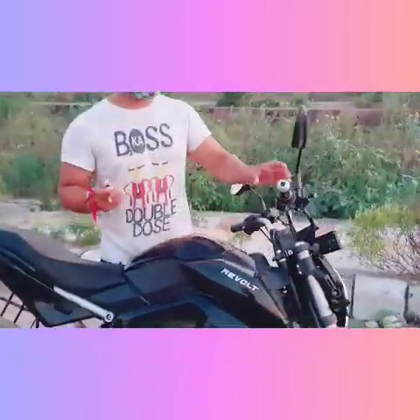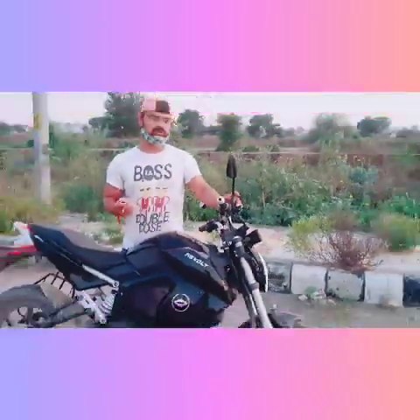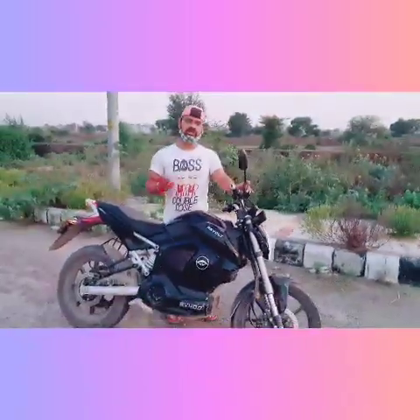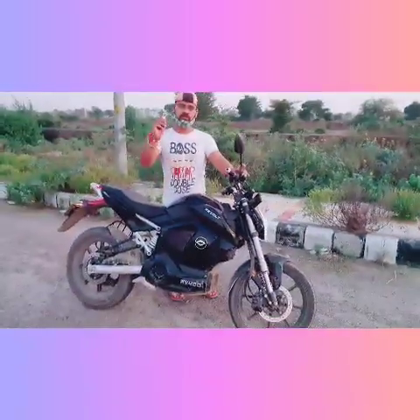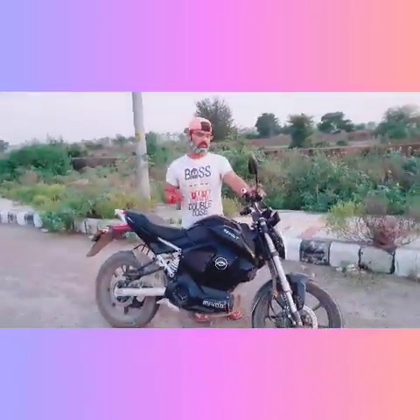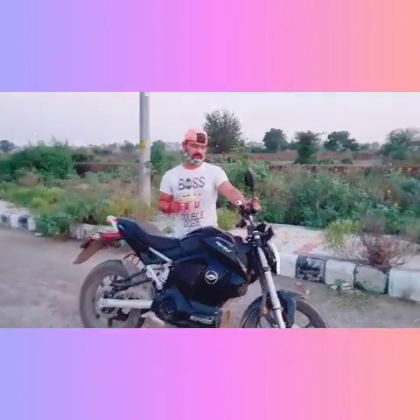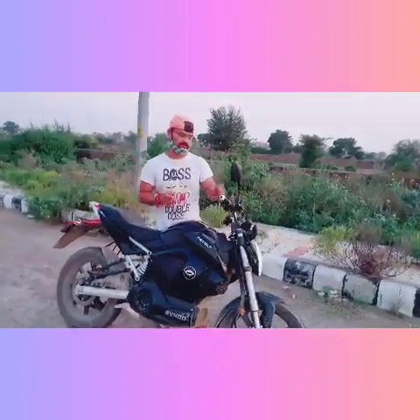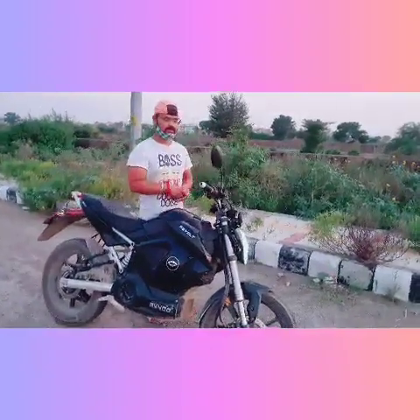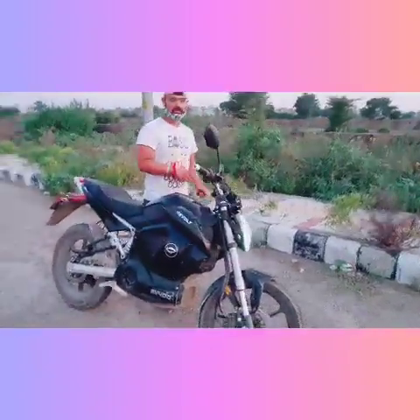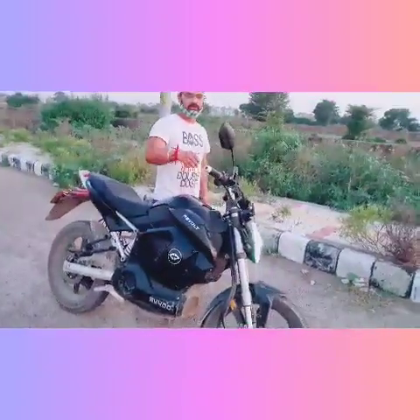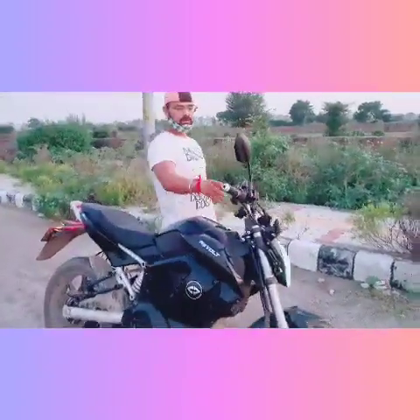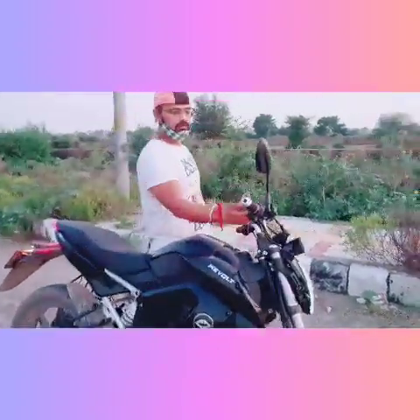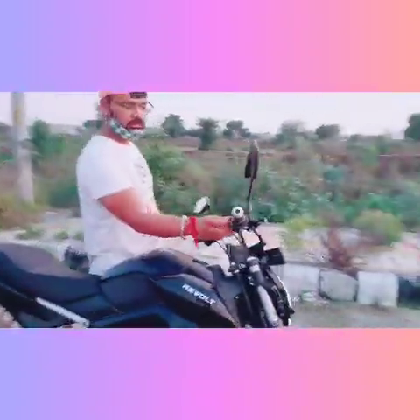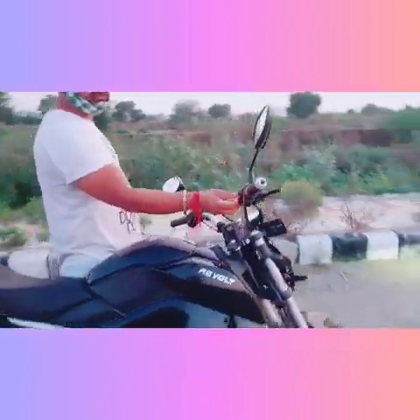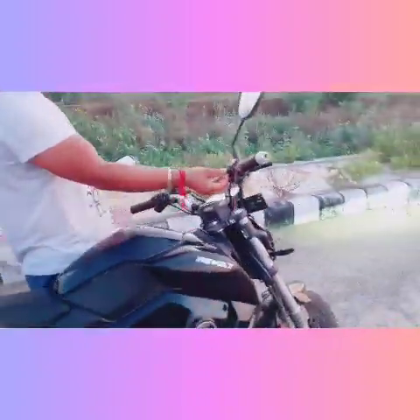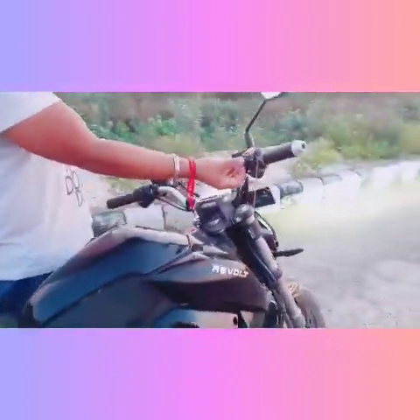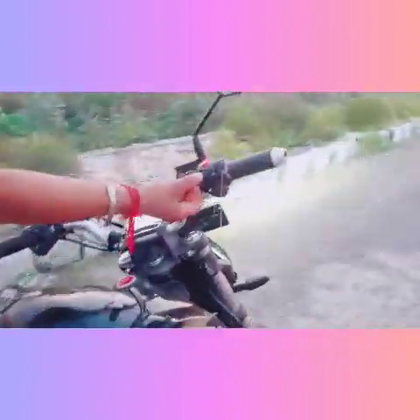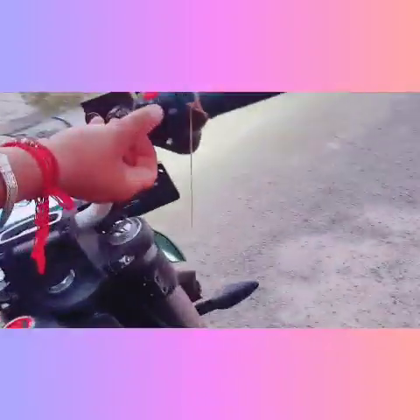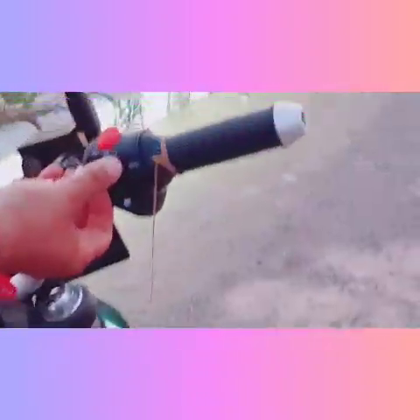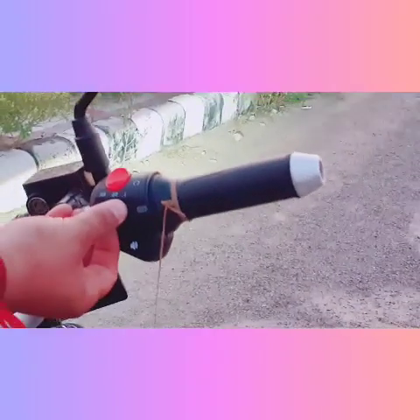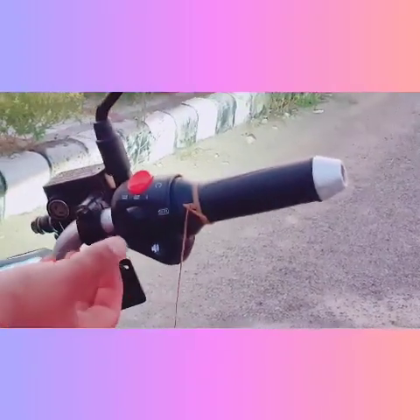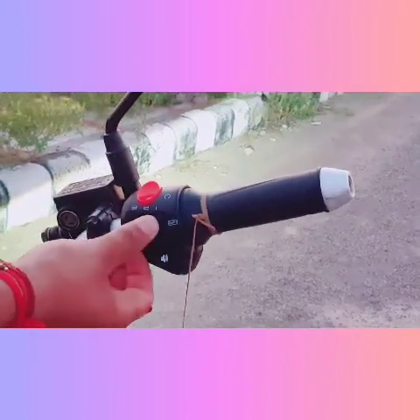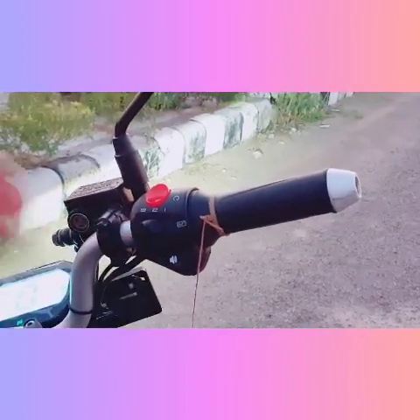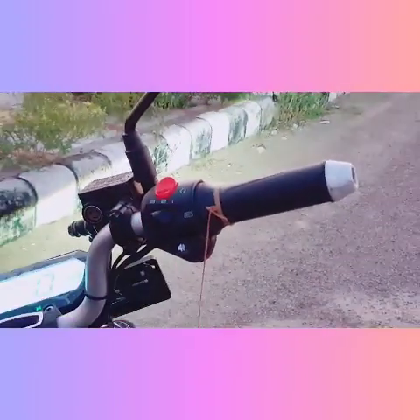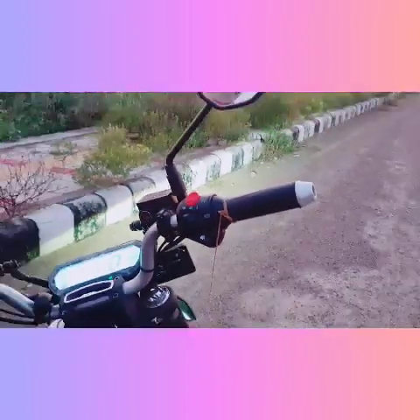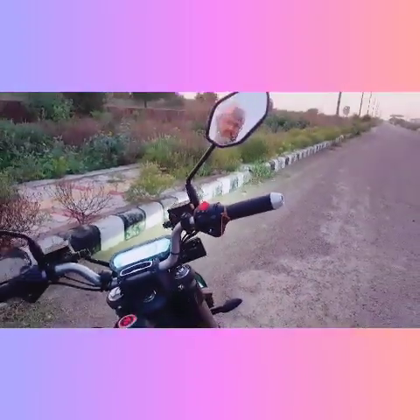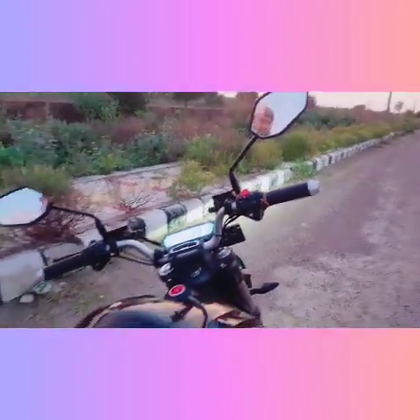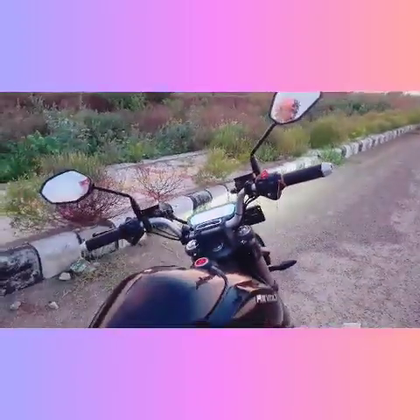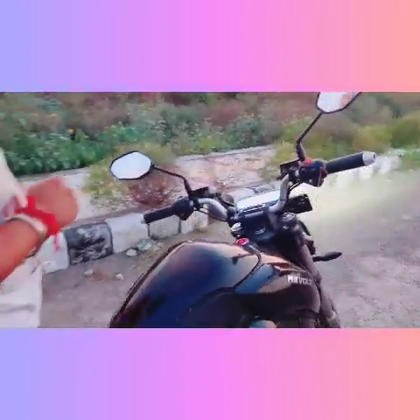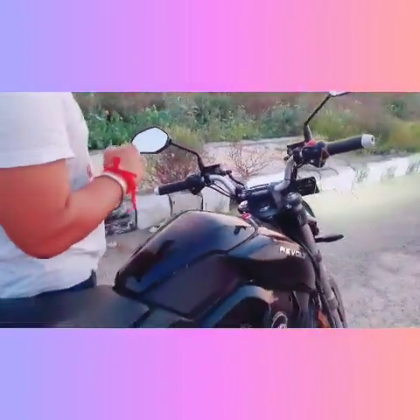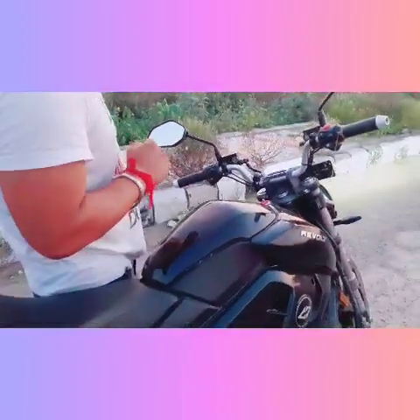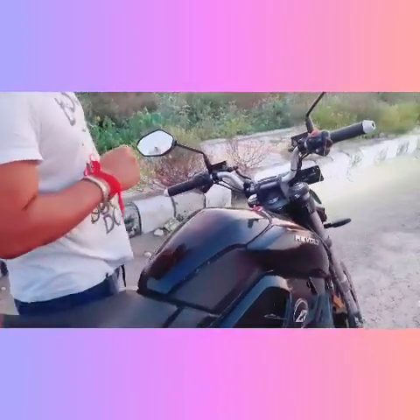We can adjust the speedometer settings, and it shows you how much speed you are currently doing.